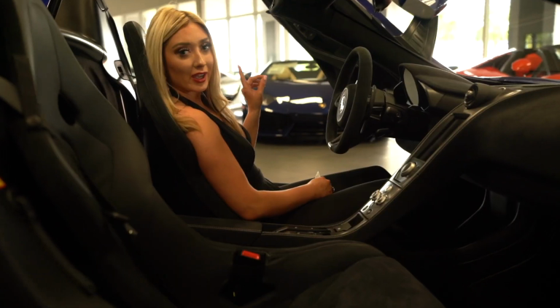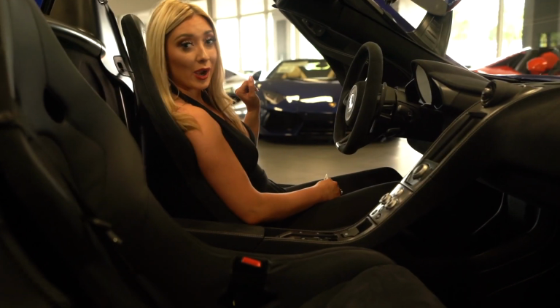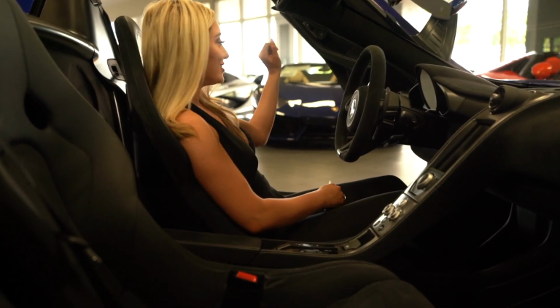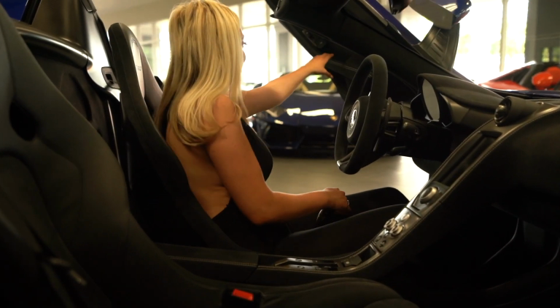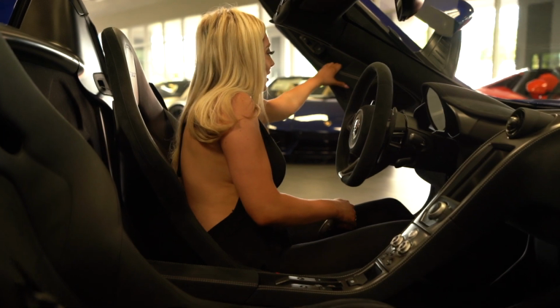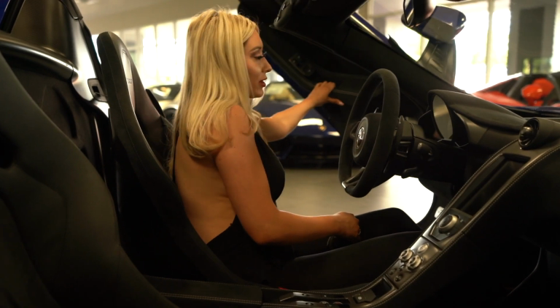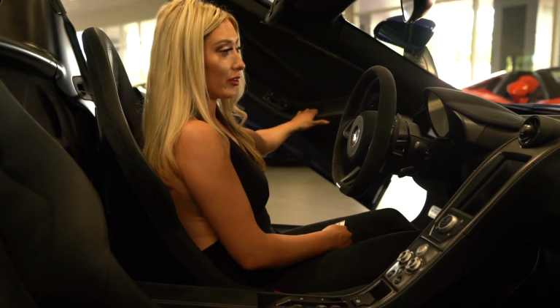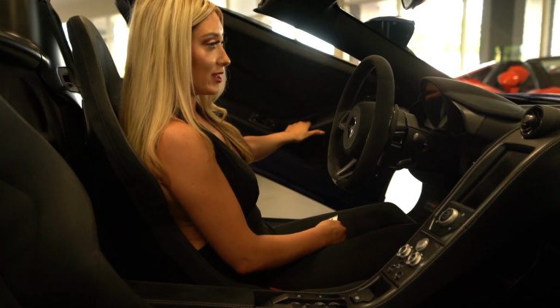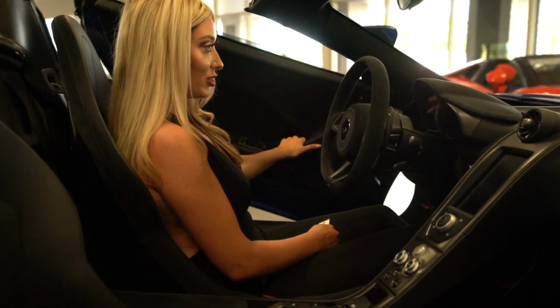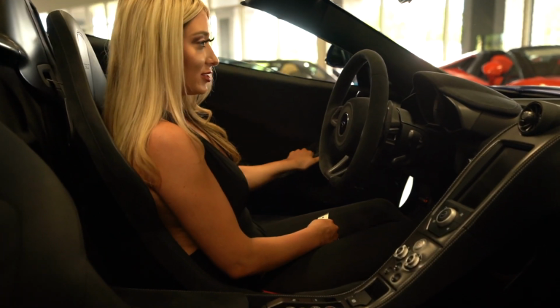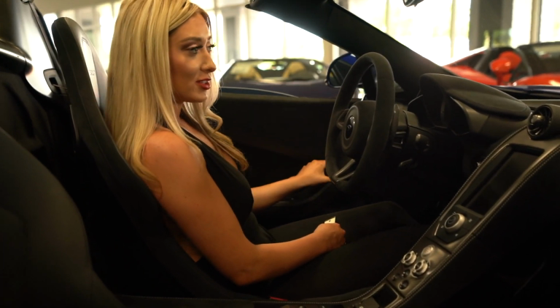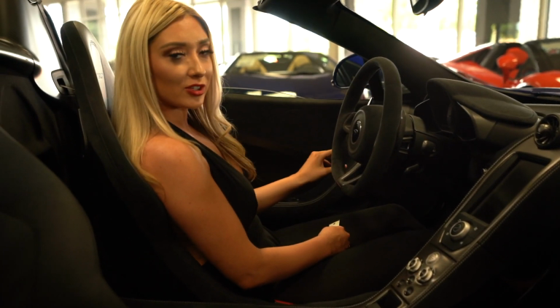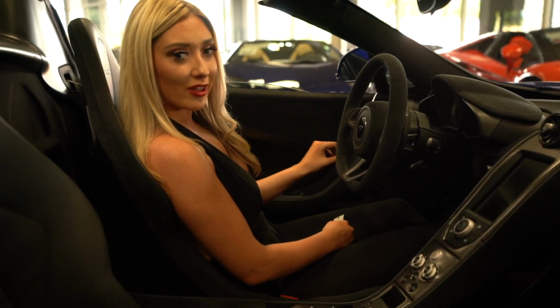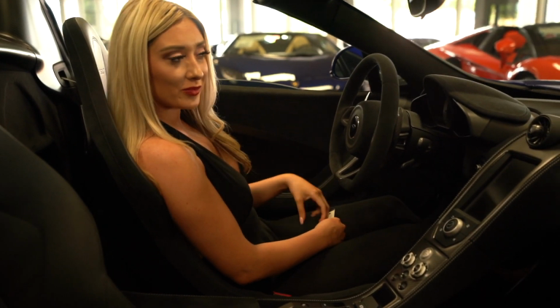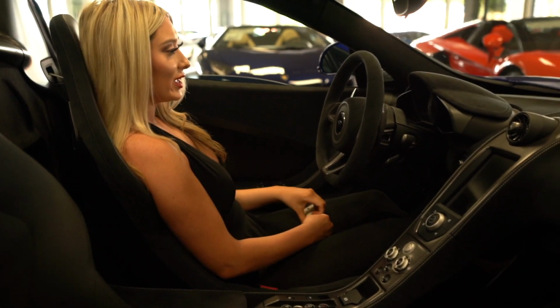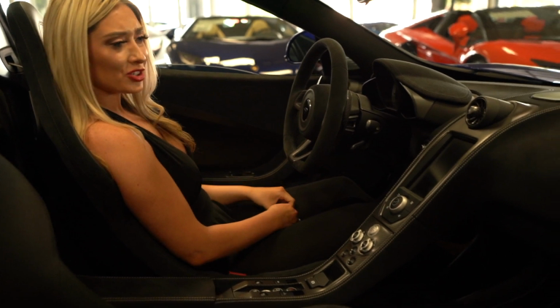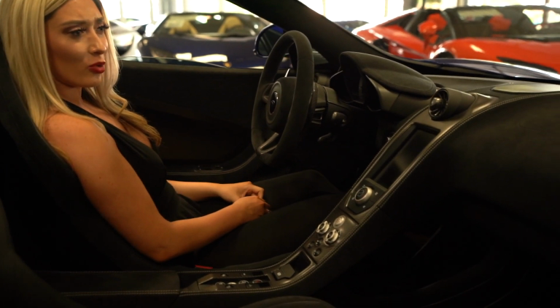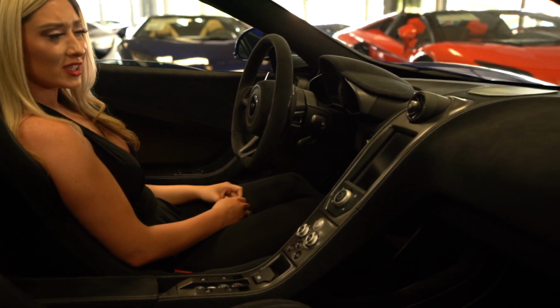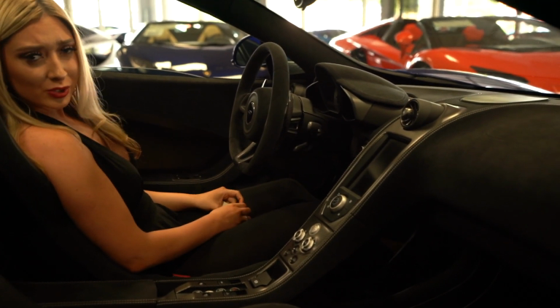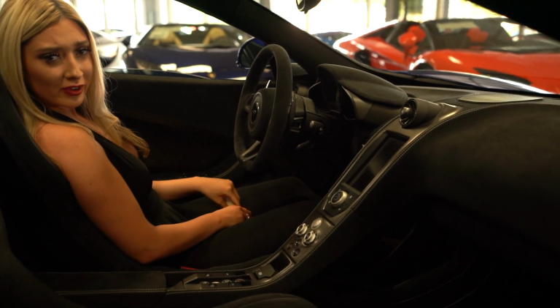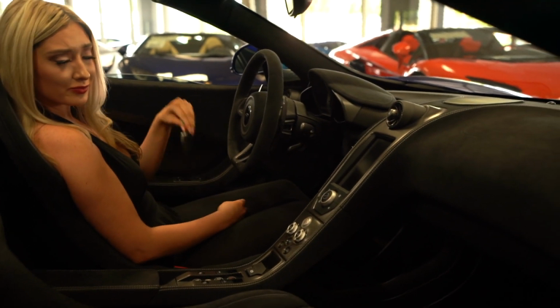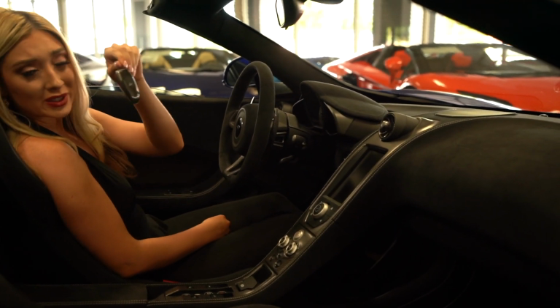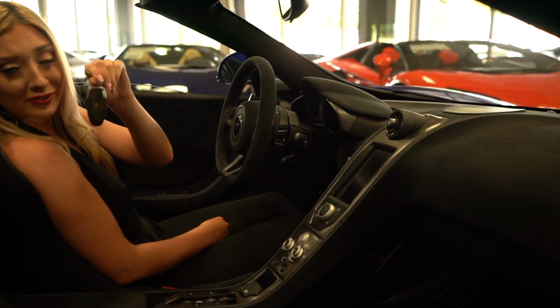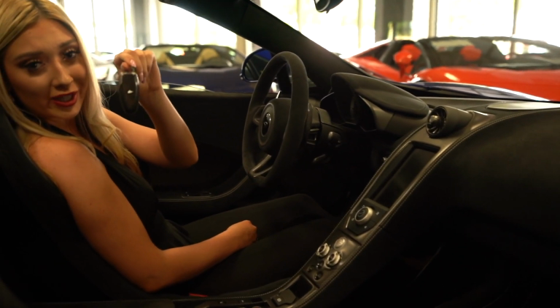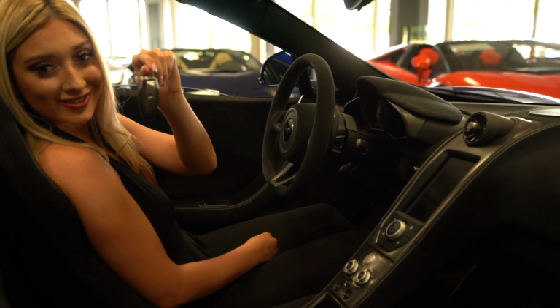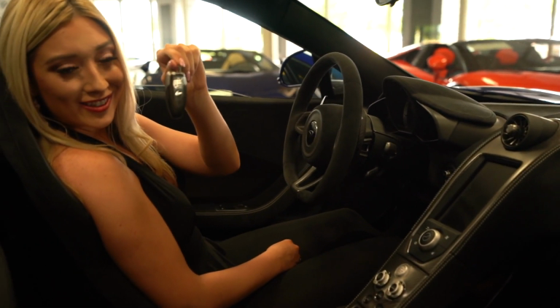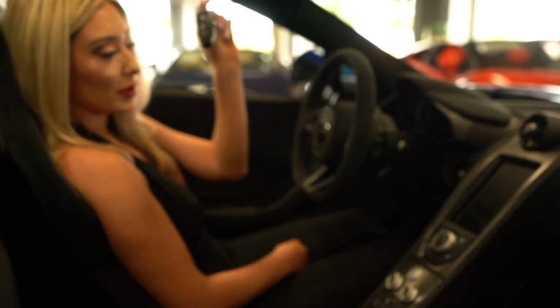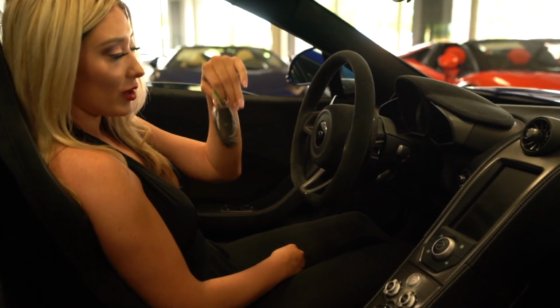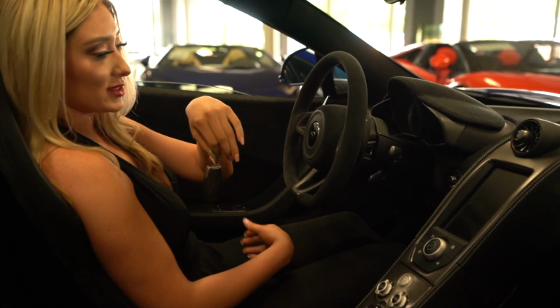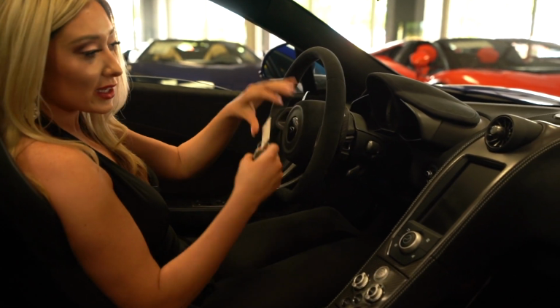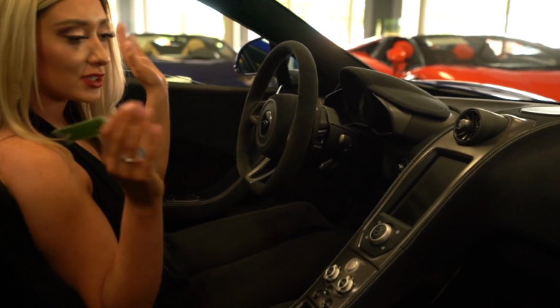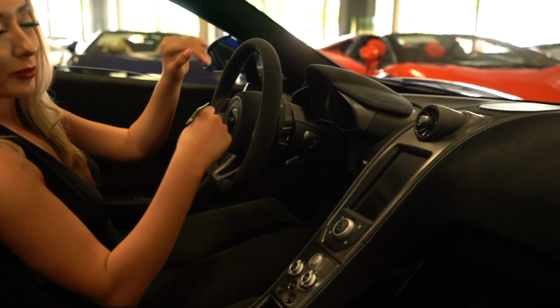And now we're inside. Get ready for that soft top situation. As I mentioned, there is carbon fiber everywhere — it's even on the key.